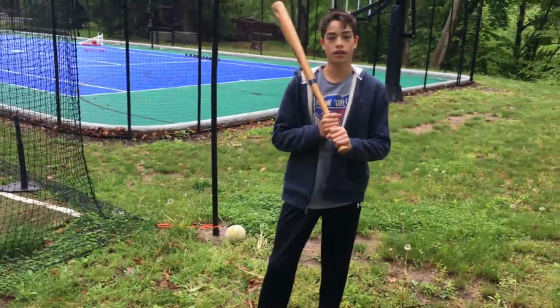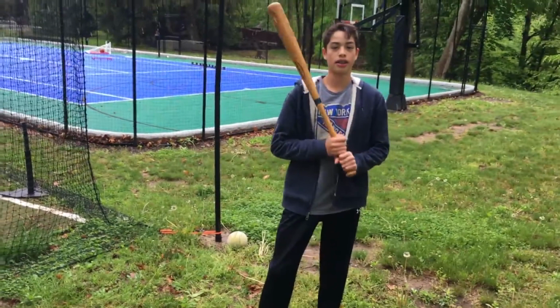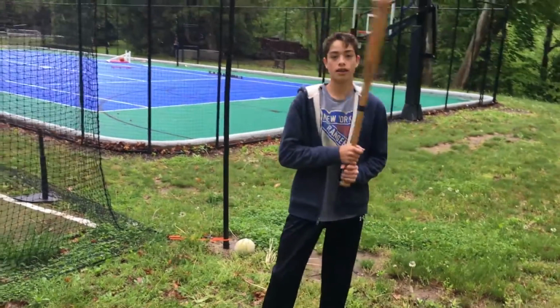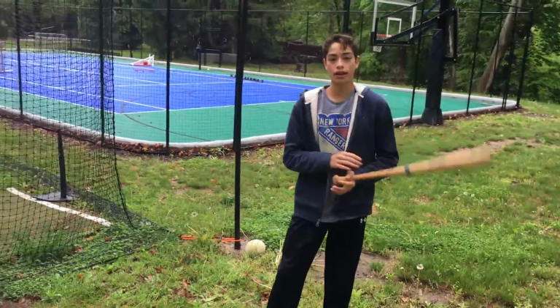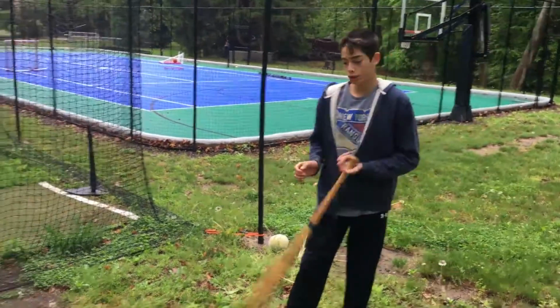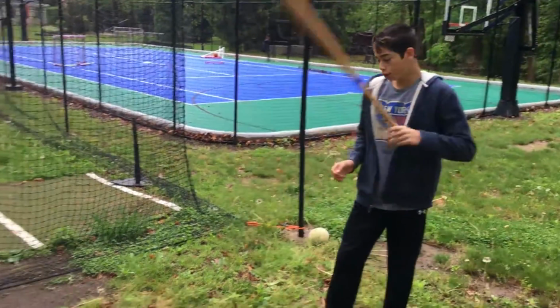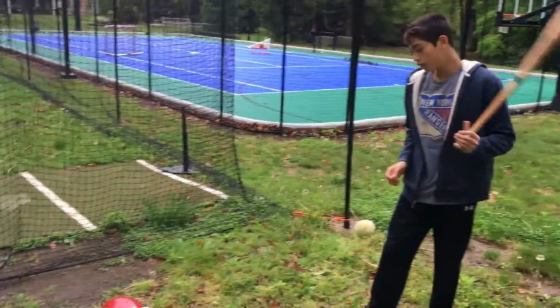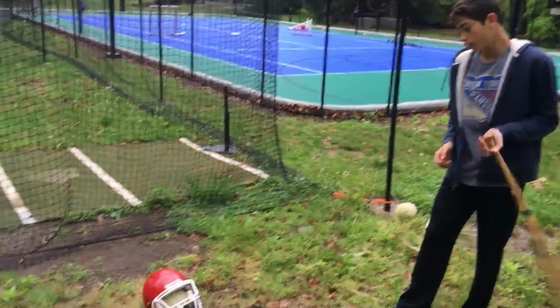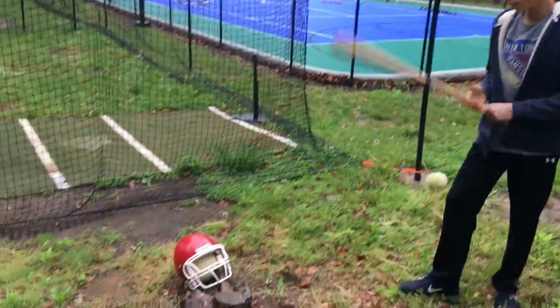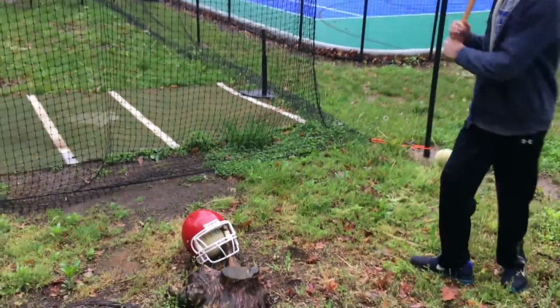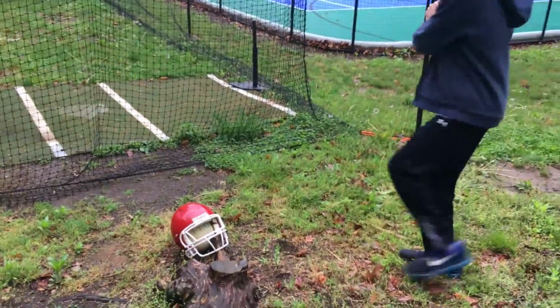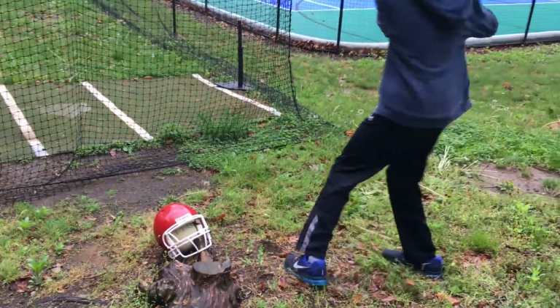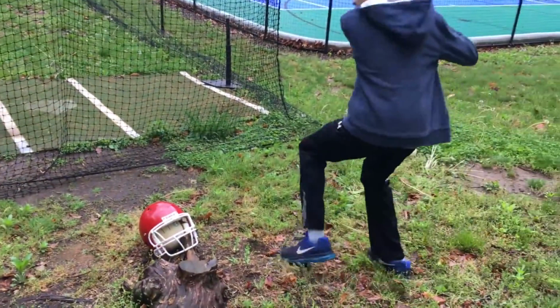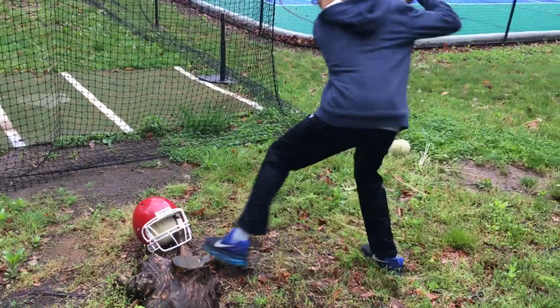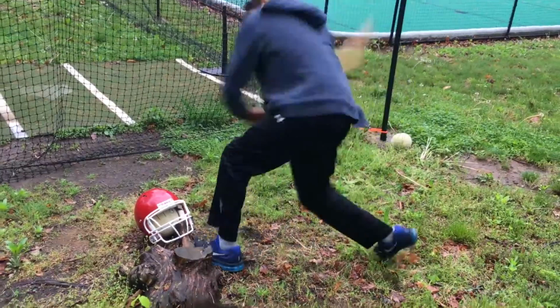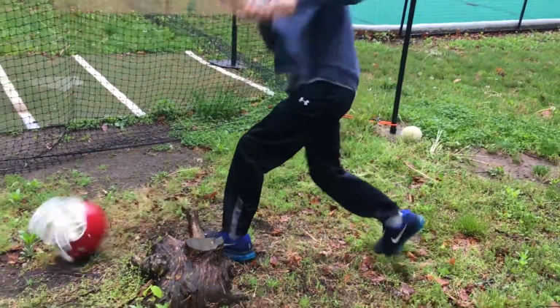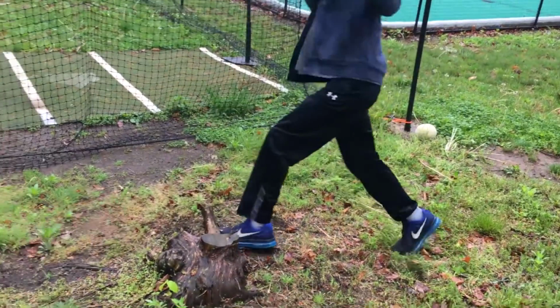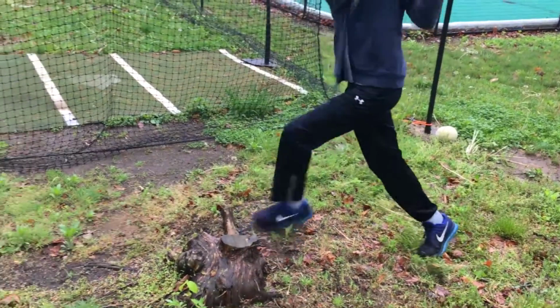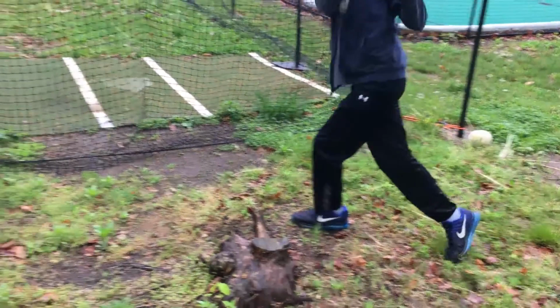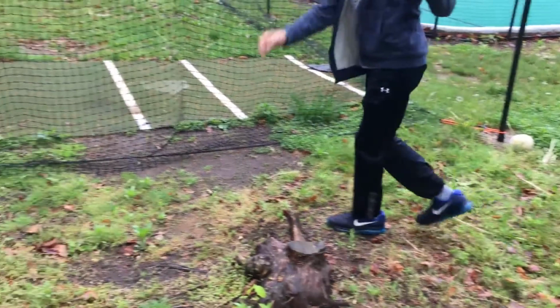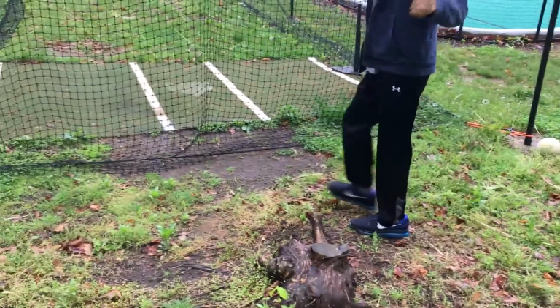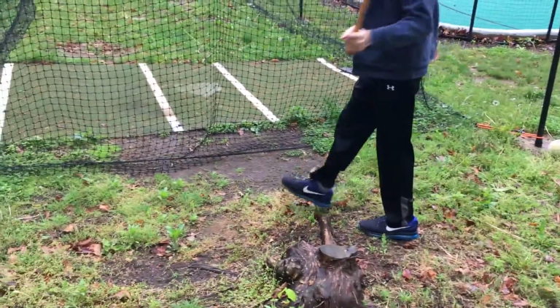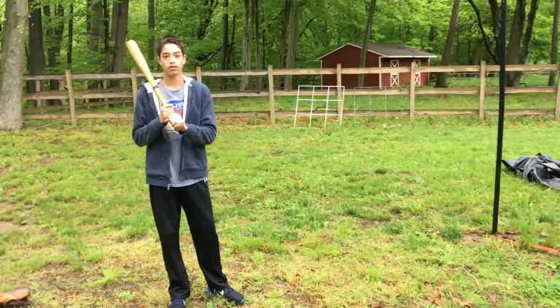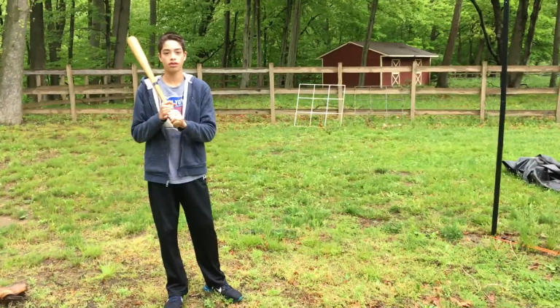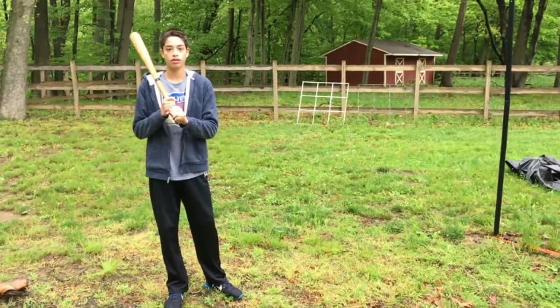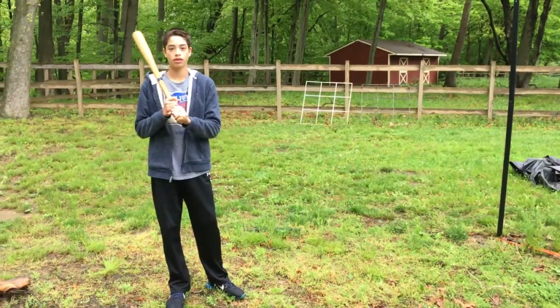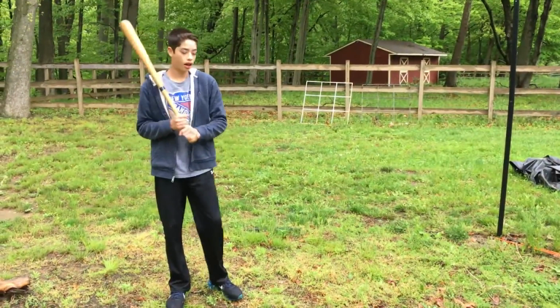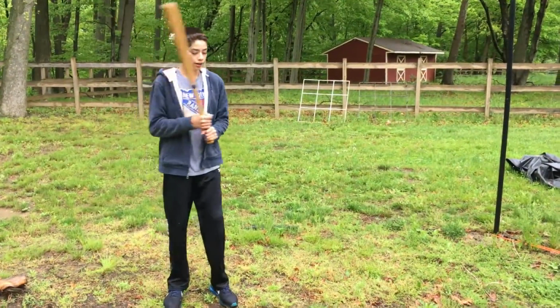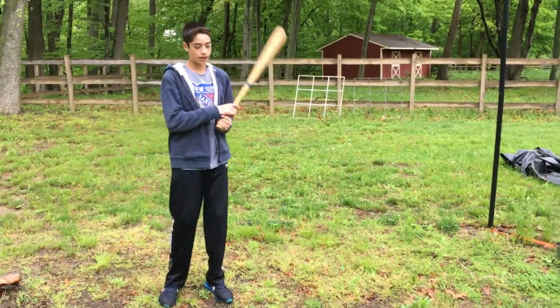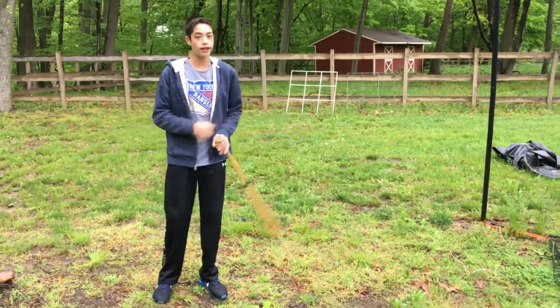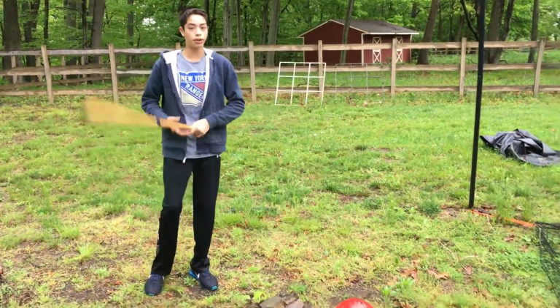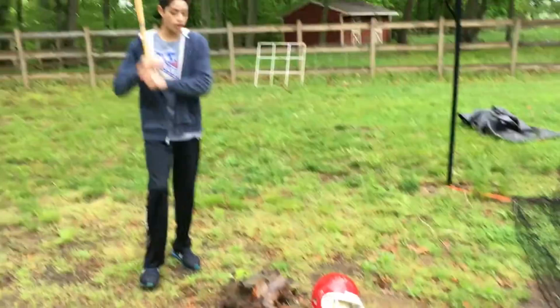This is going to be side number two. All right, this is side number three.